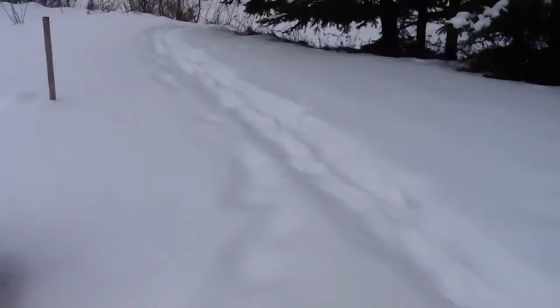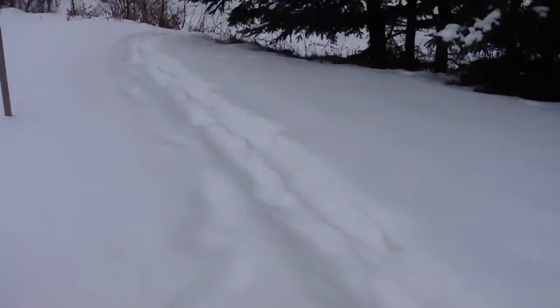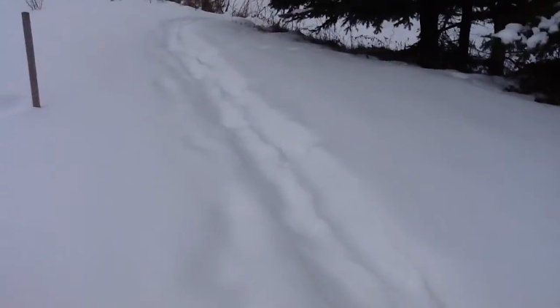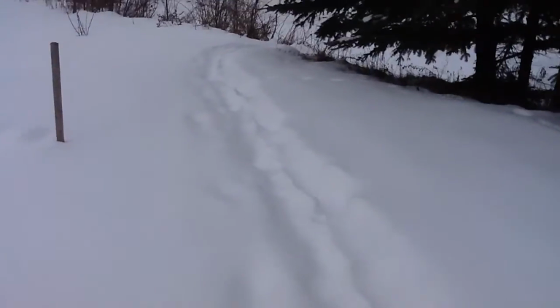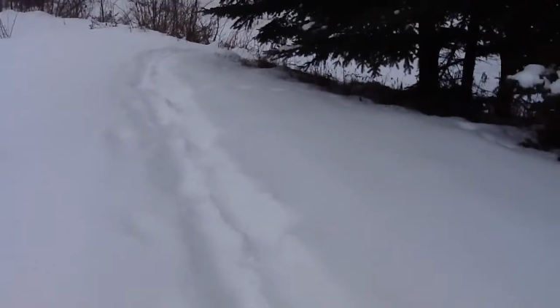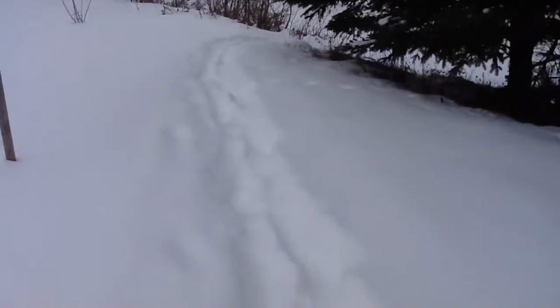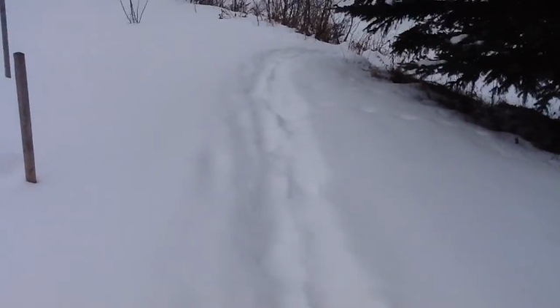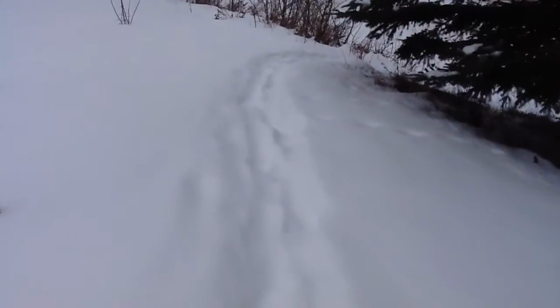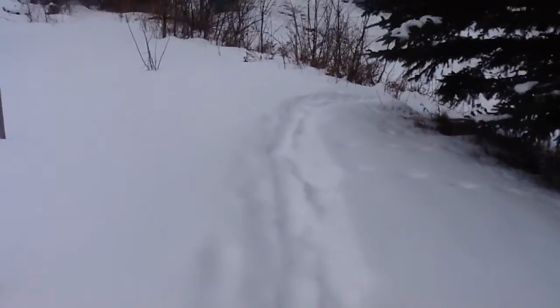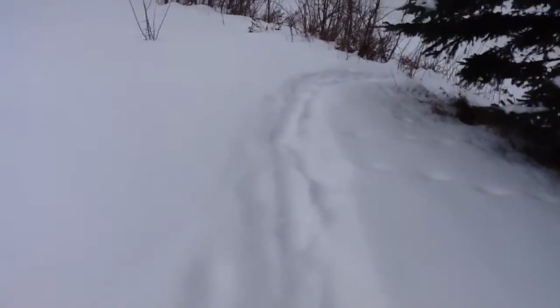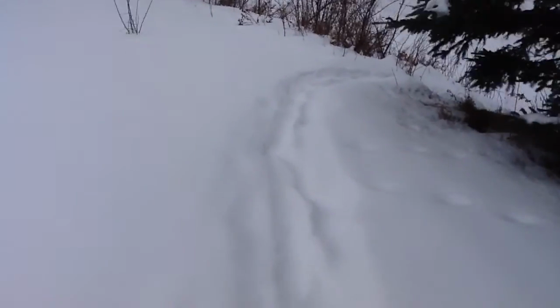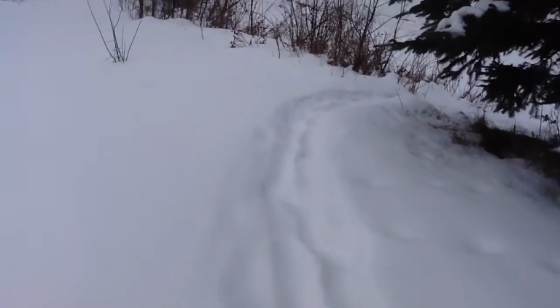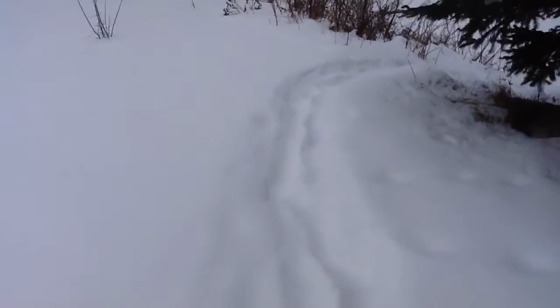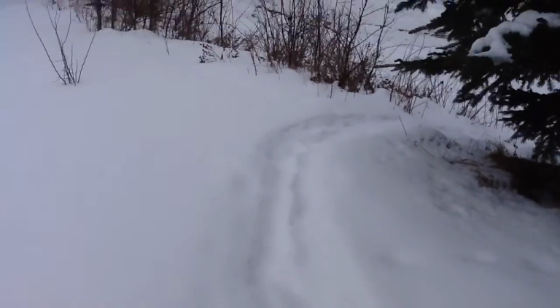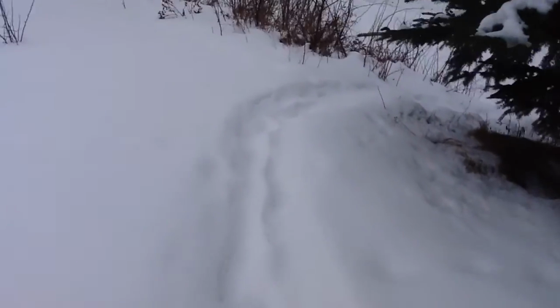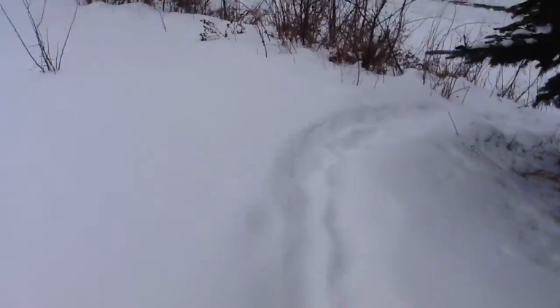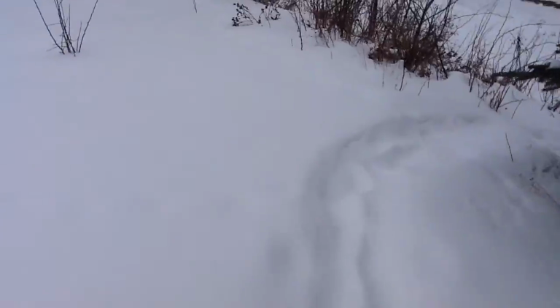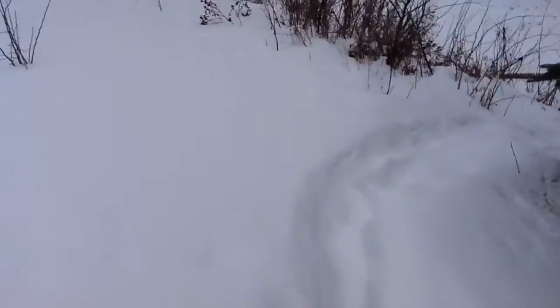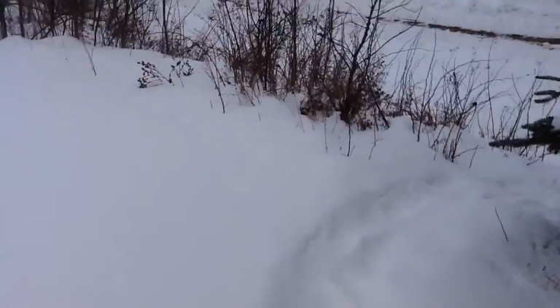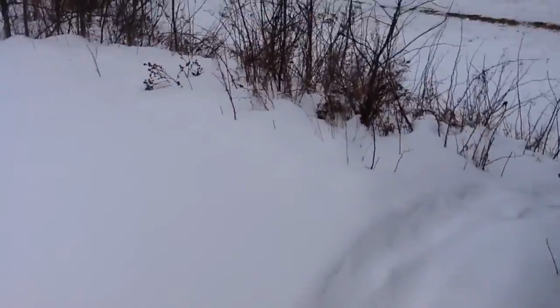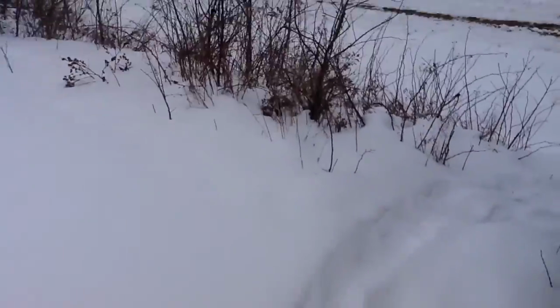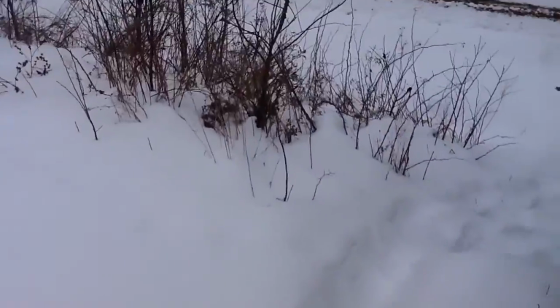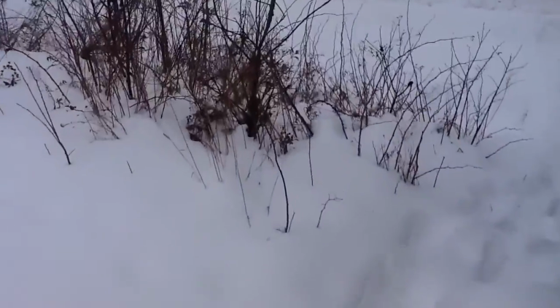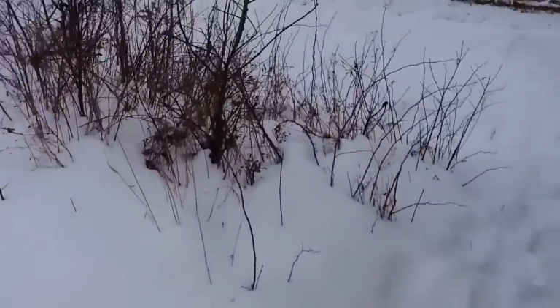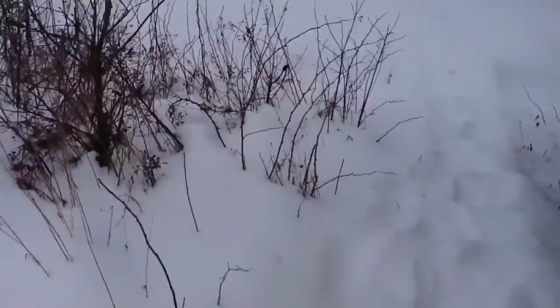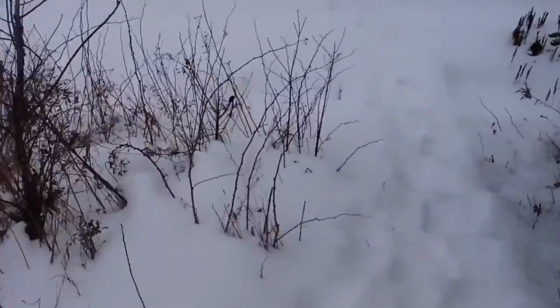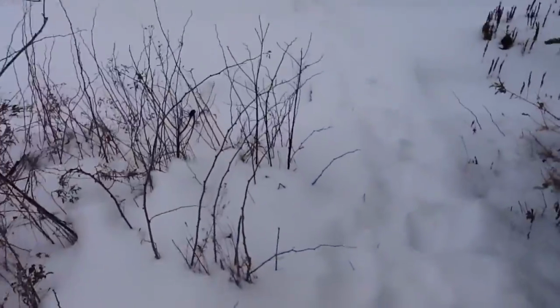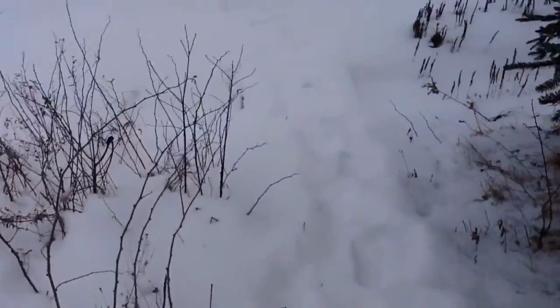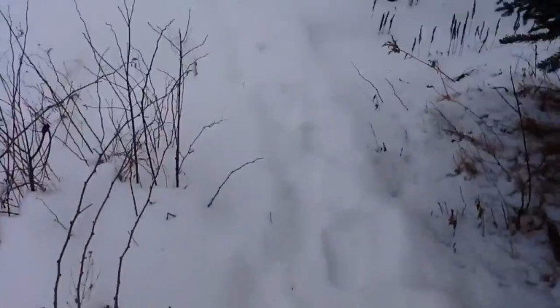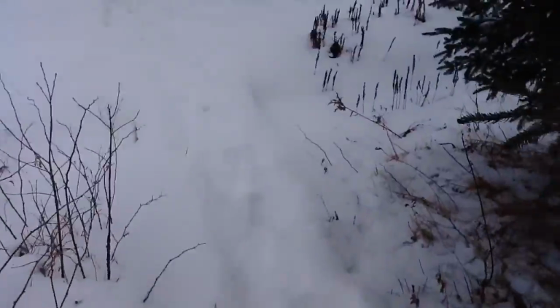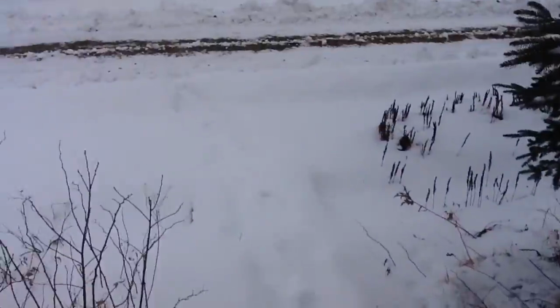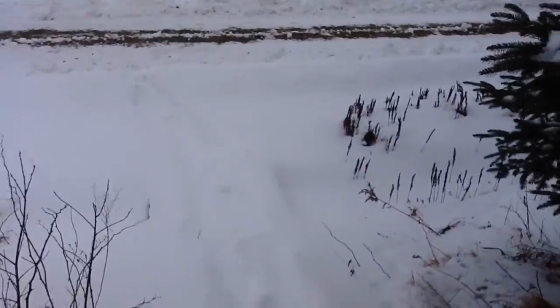I just have a path here that I stomp down when there's snow. We haven't had a lot of snow this year — this is kind of the first real bunch of it that we've had.